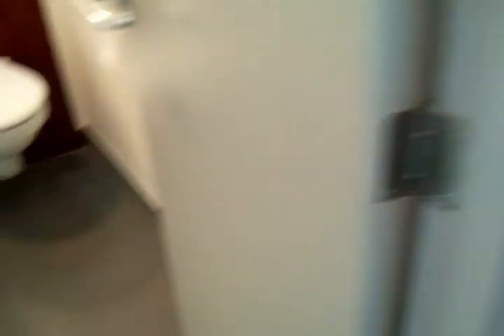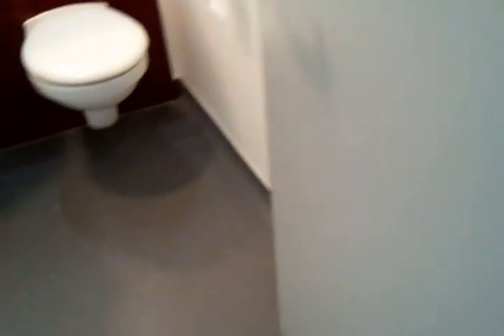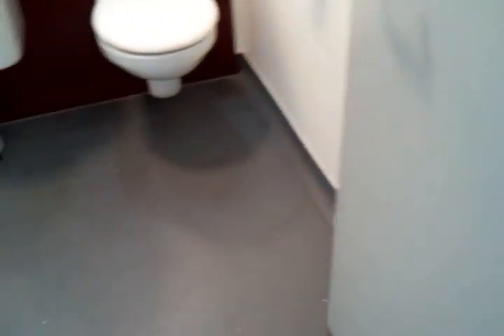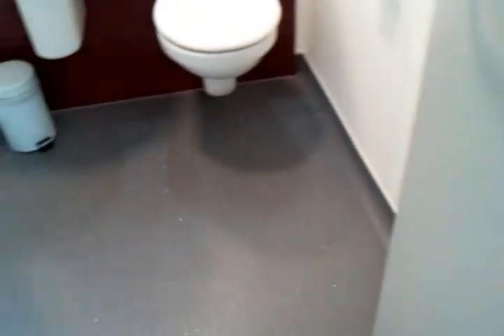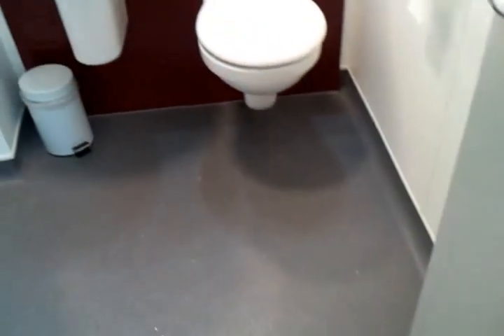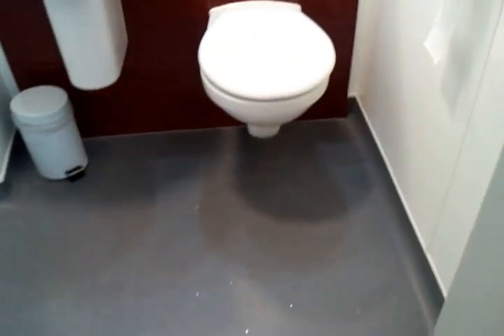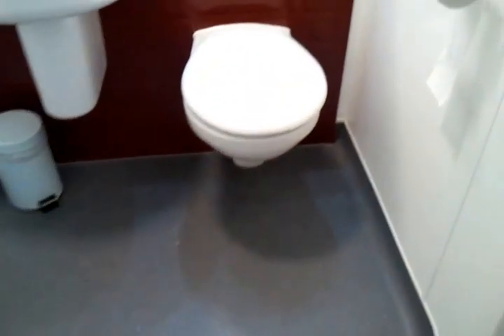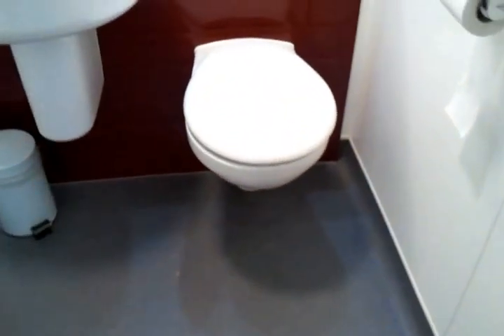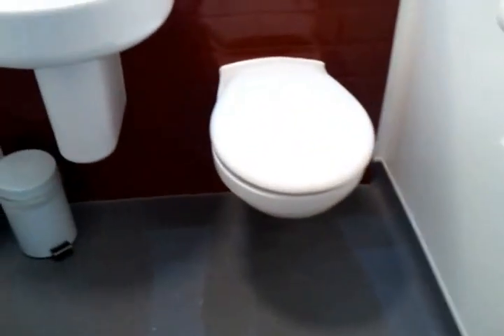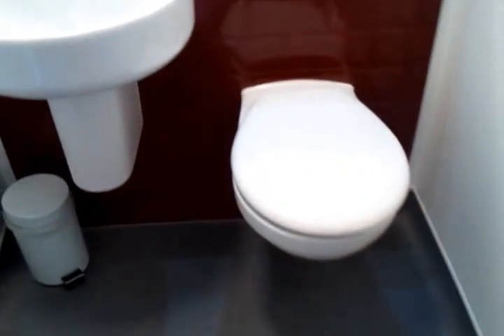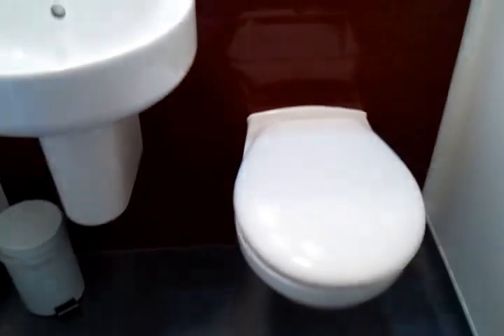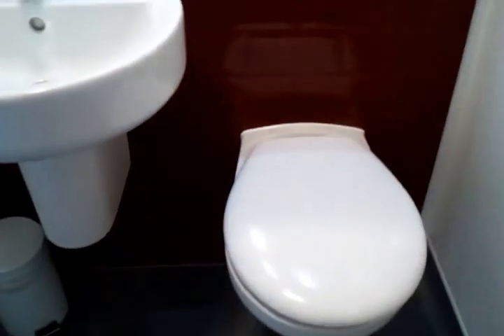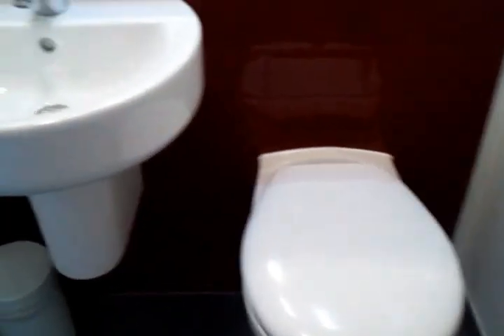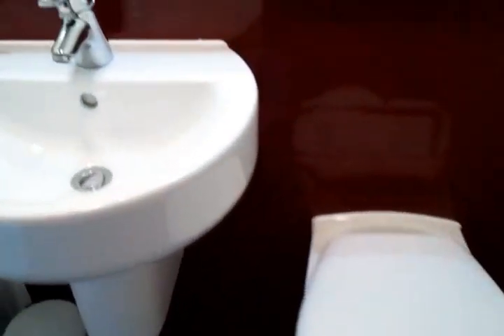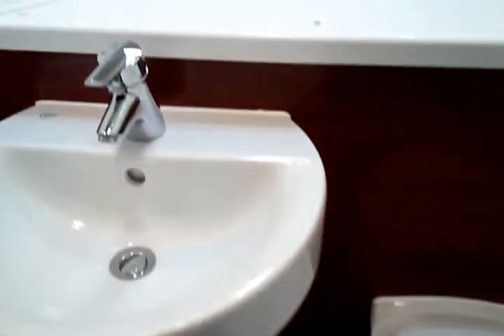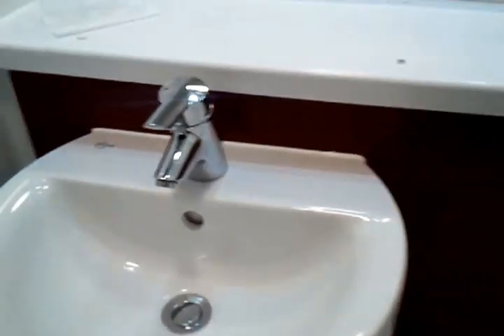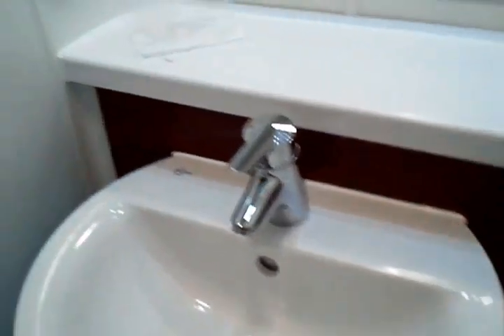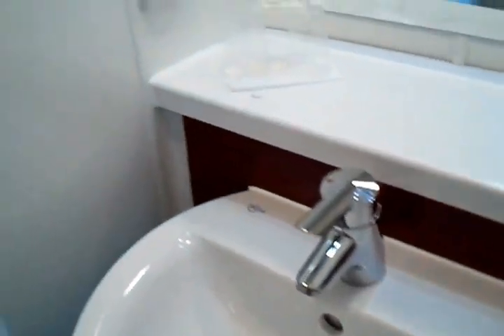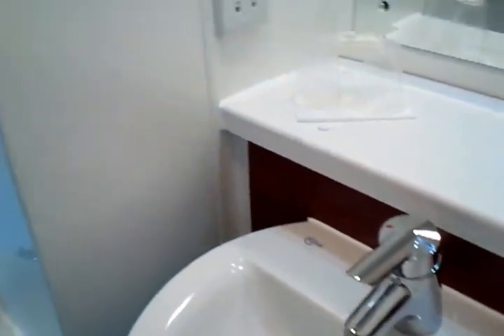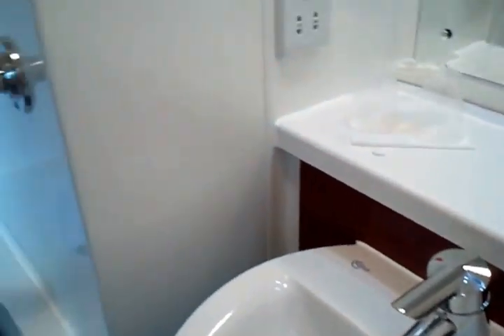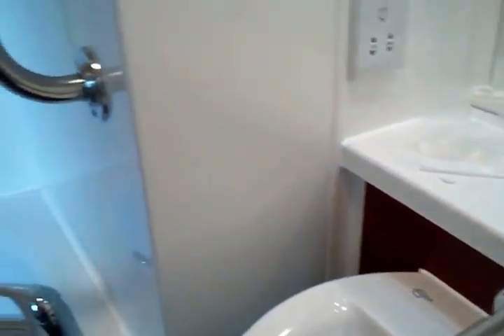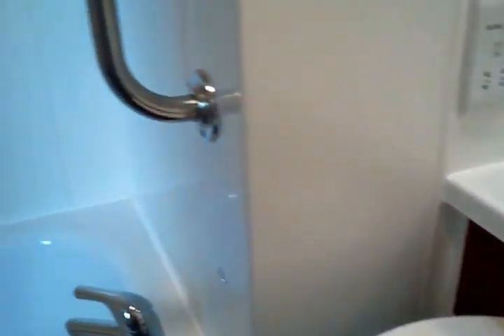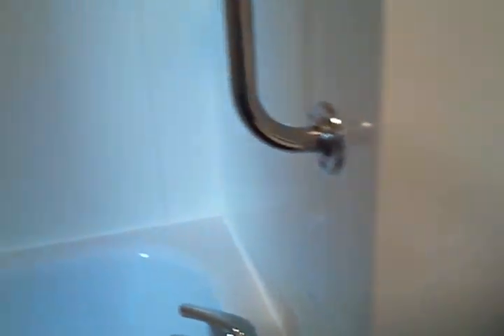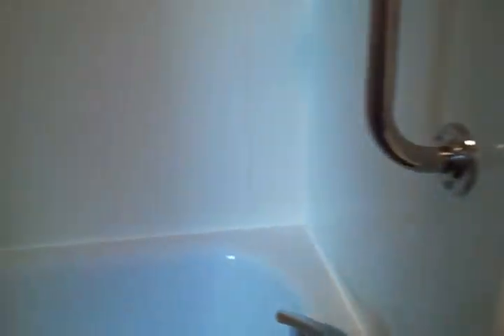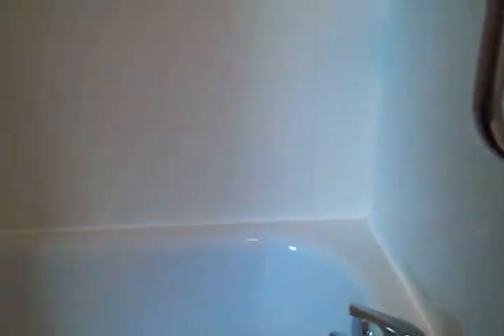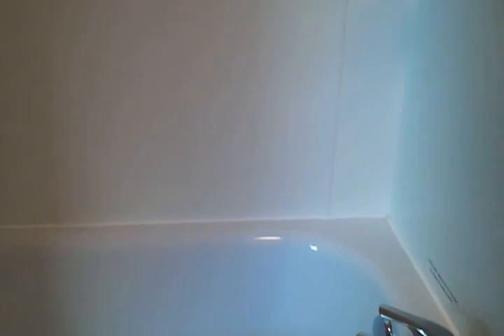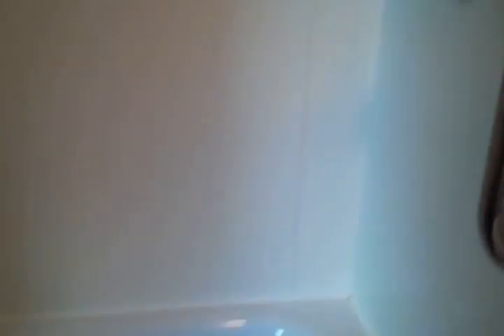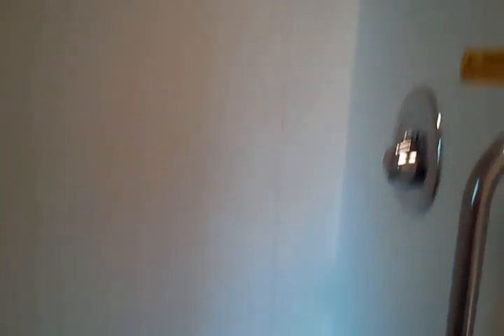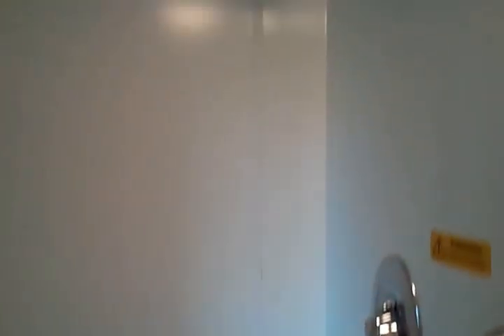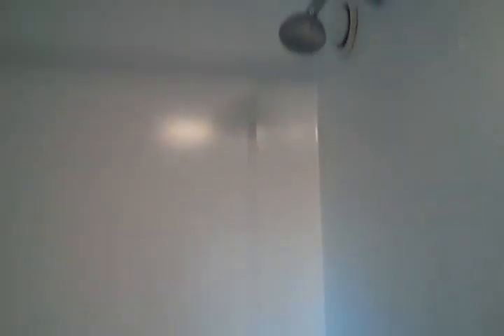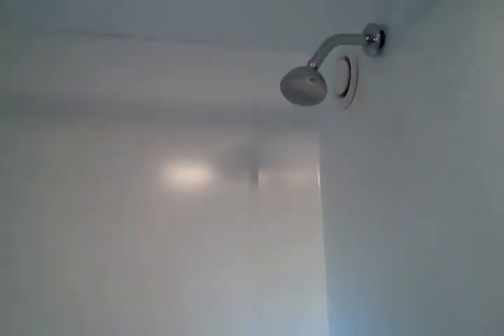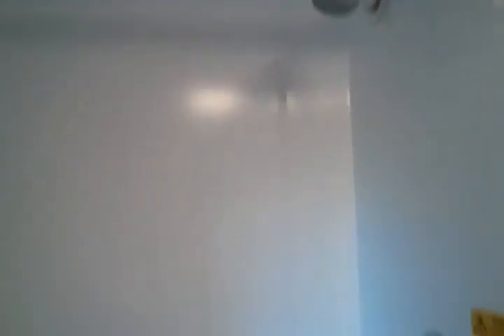The bathroom looks like a moulded bathroom. The Travelodges seem to have these moulded bathrooms that they must just slot in. It does have a little bath and a shower over there.